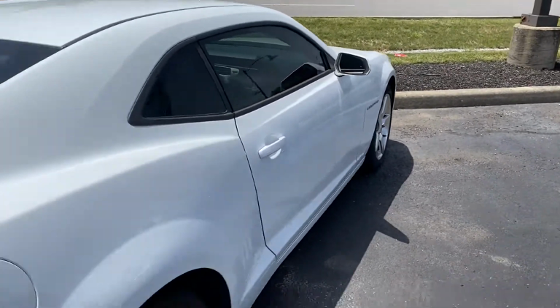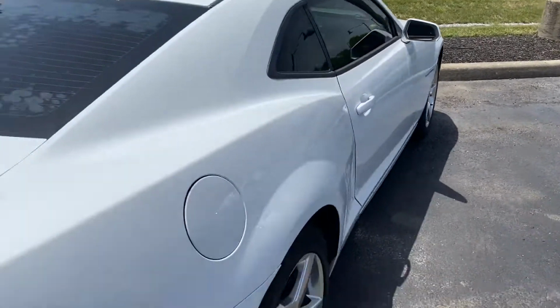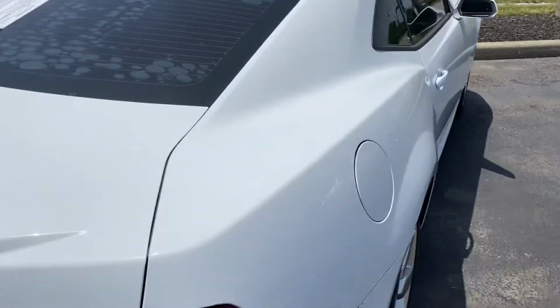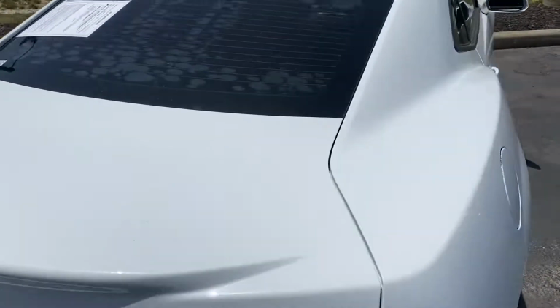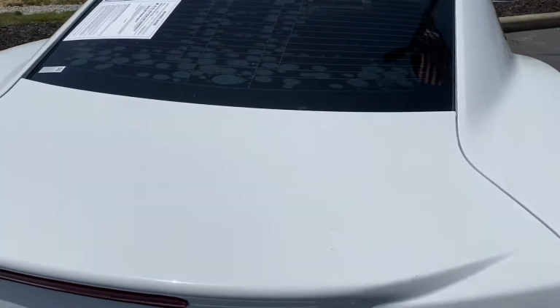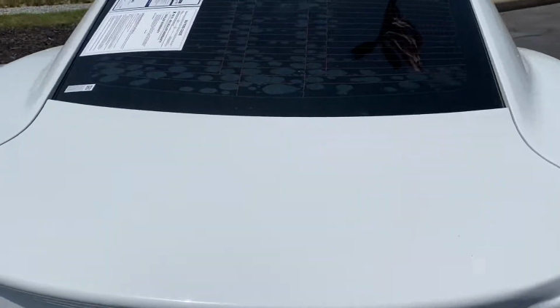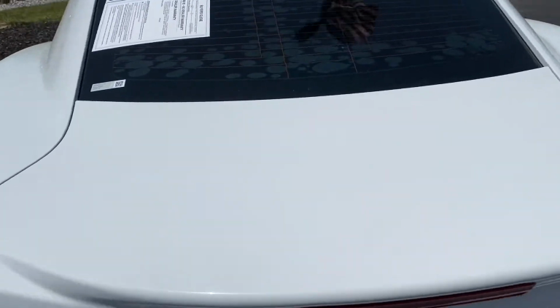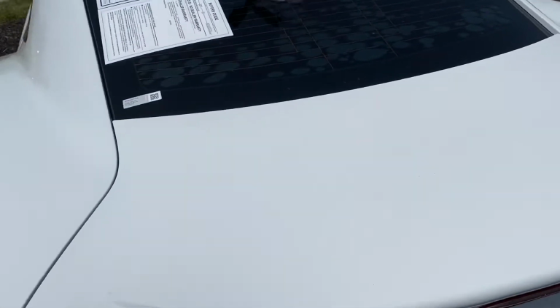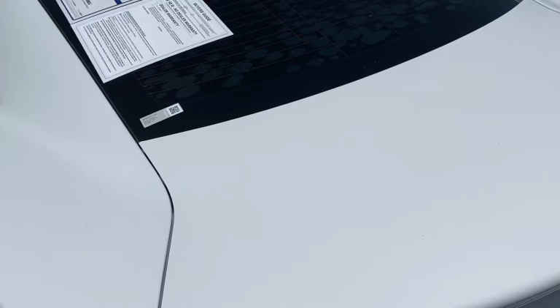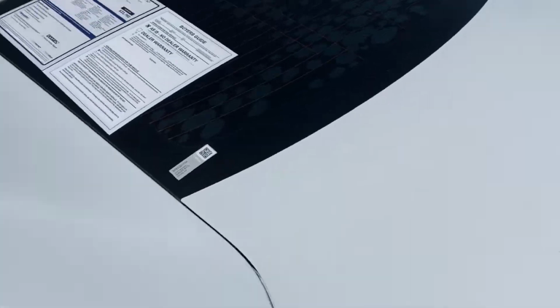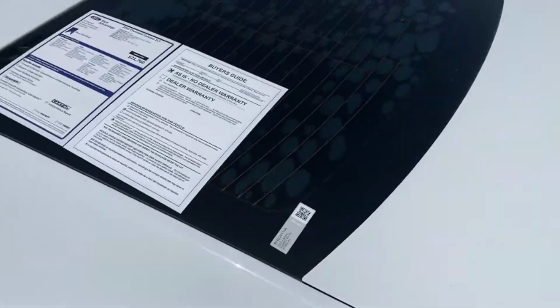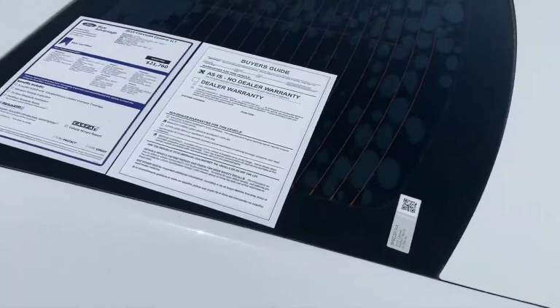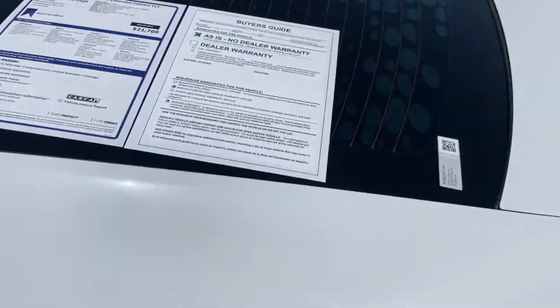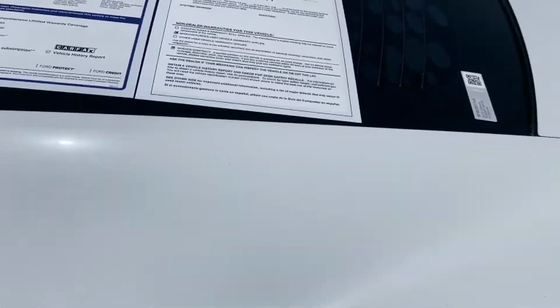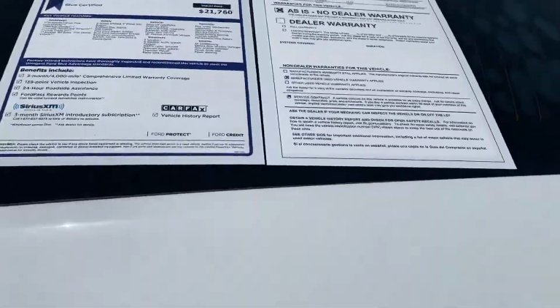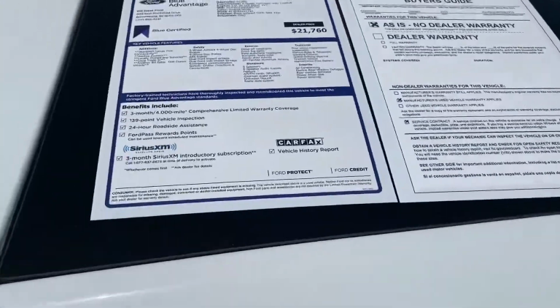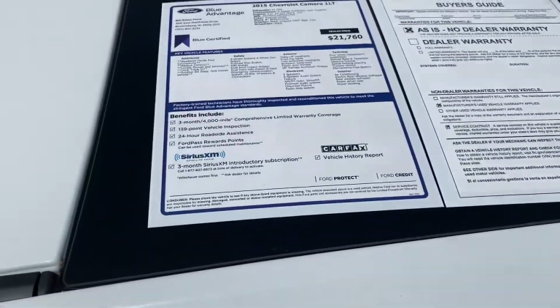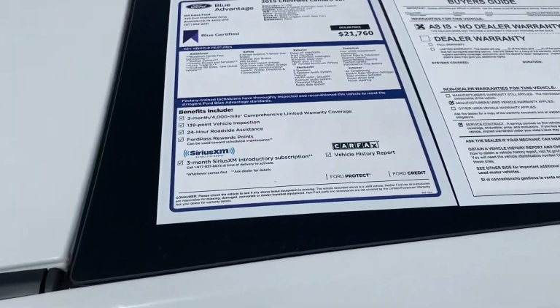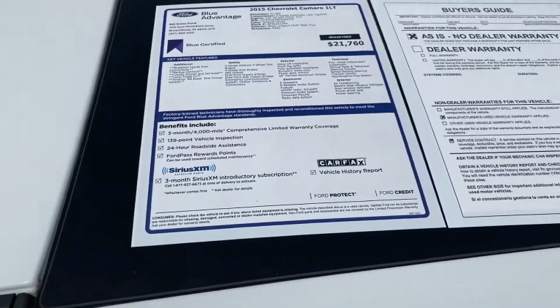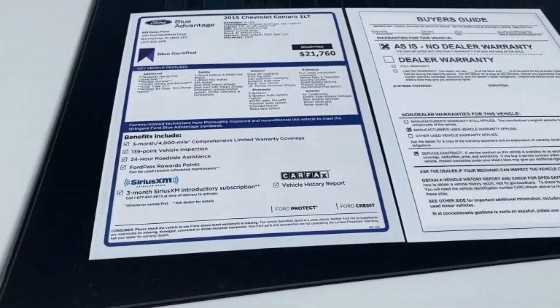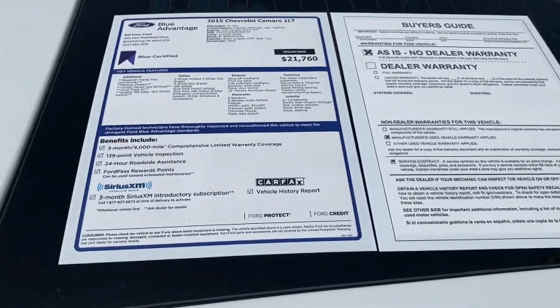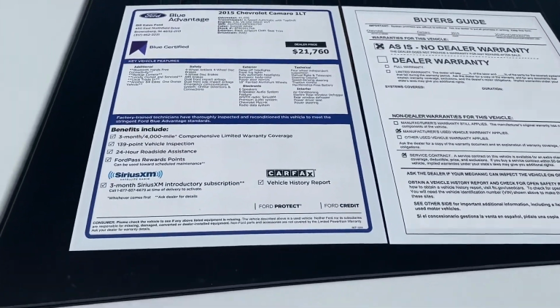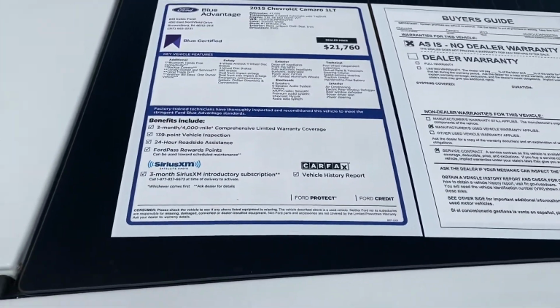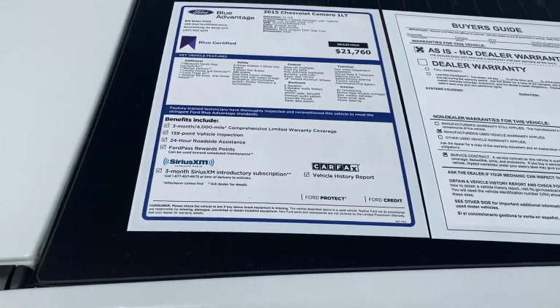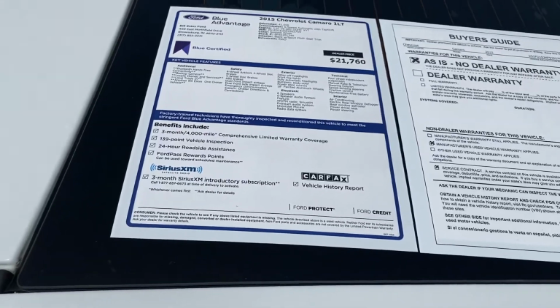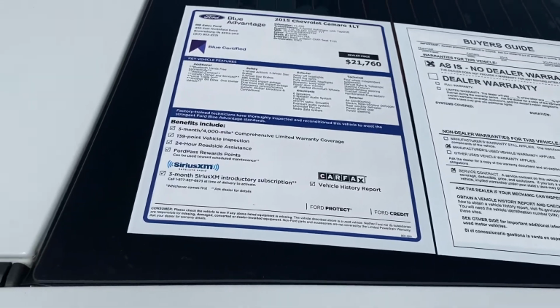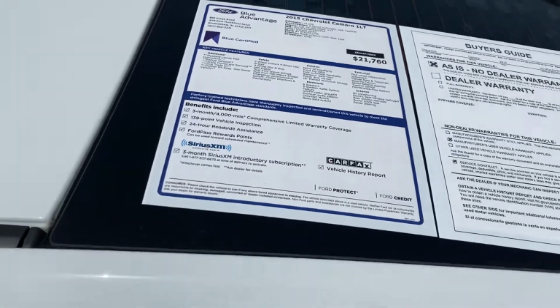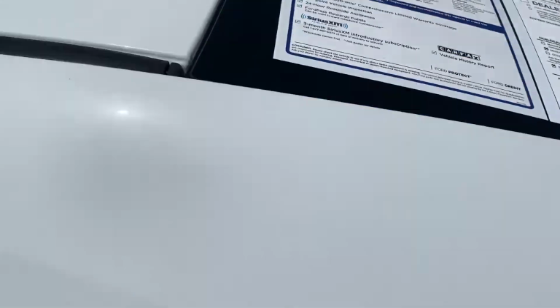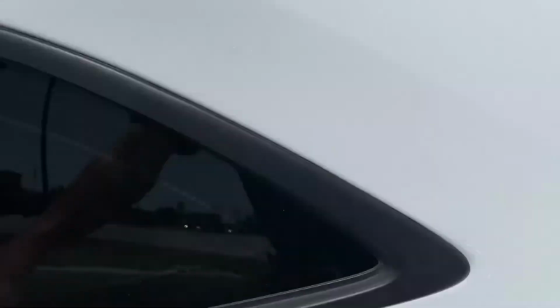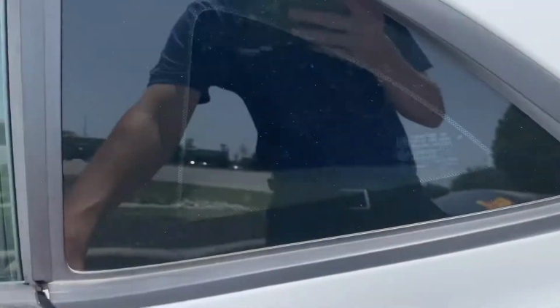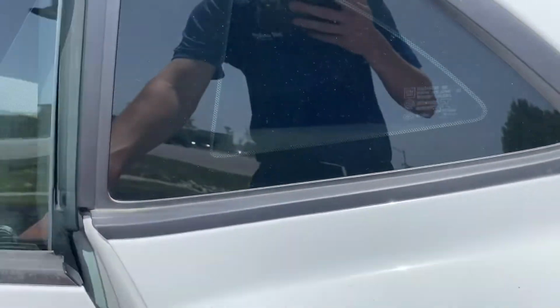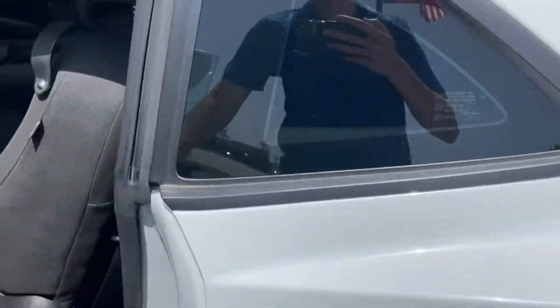For a 2015 it has very low miles. This is a blue certified vehicle, which is nice — three months, 4,000 mile comprehensive warranty. It has a 139-point inspection done to the vehicle.